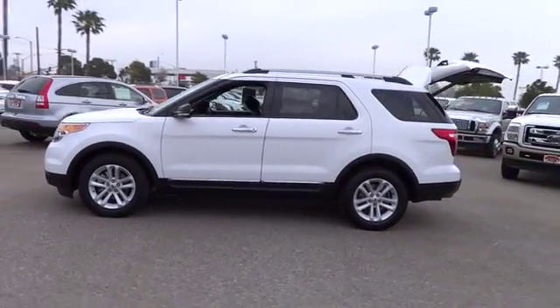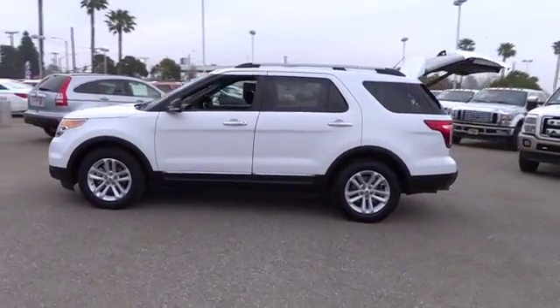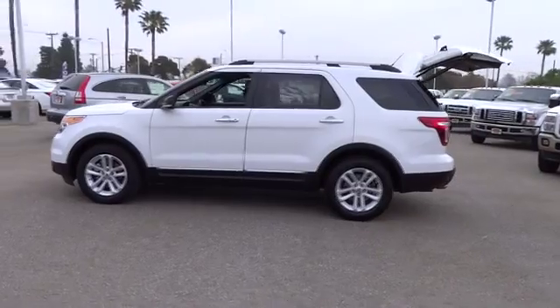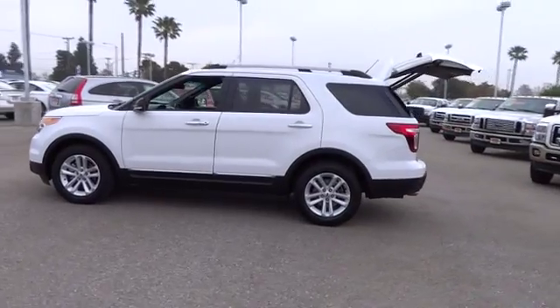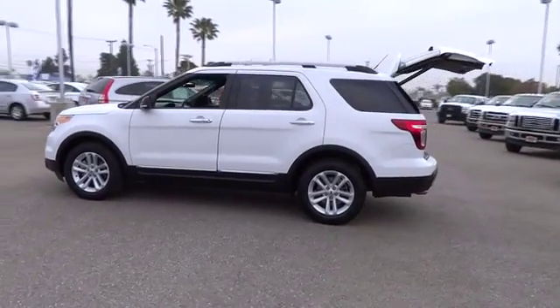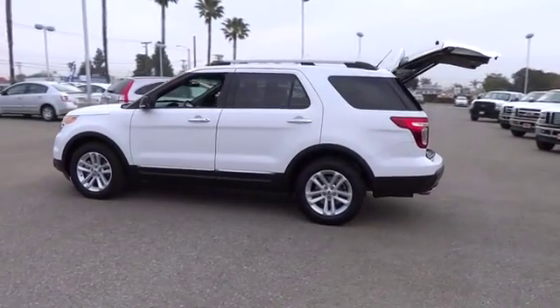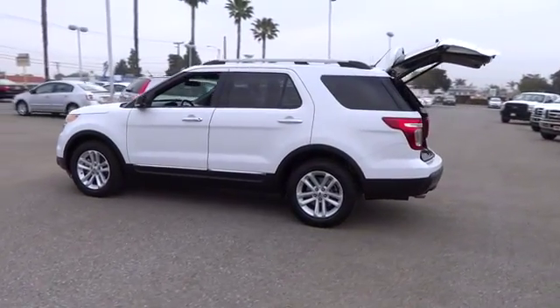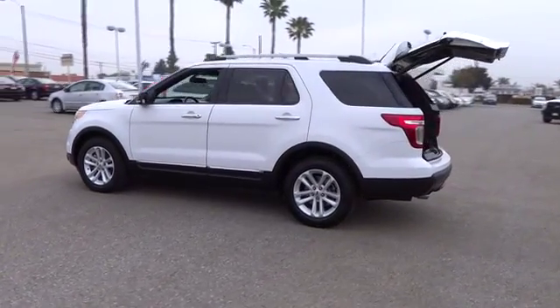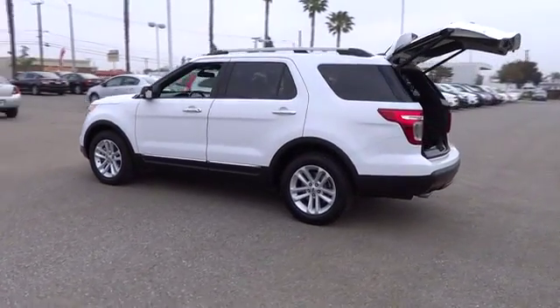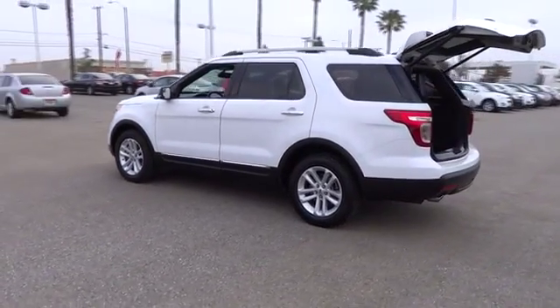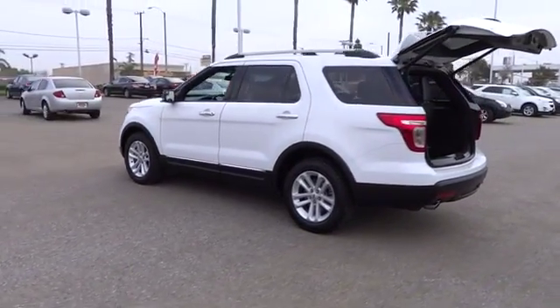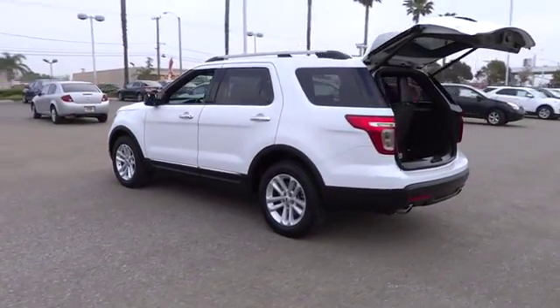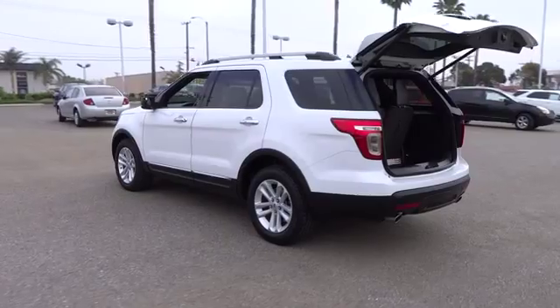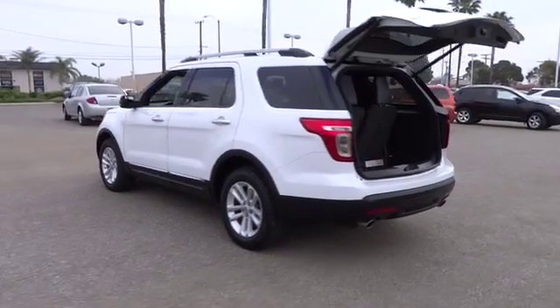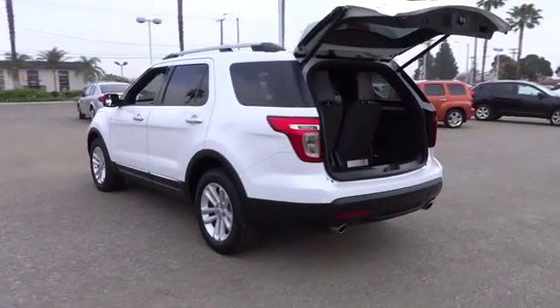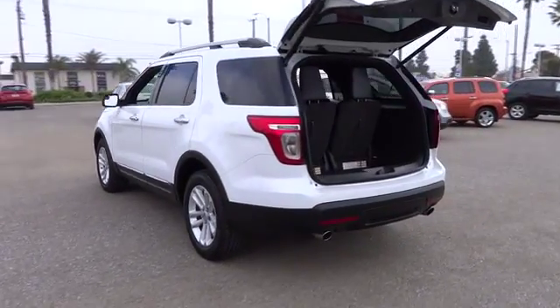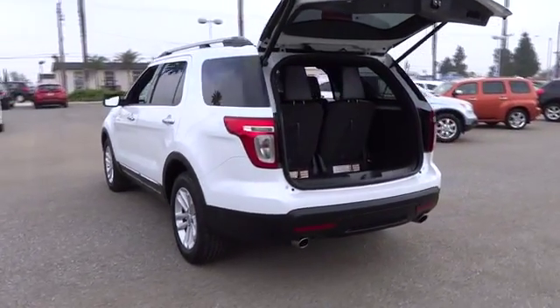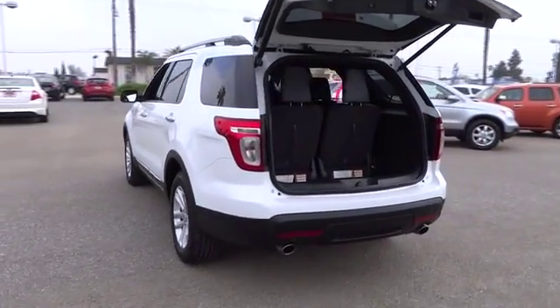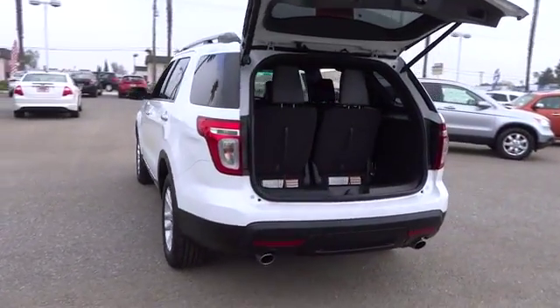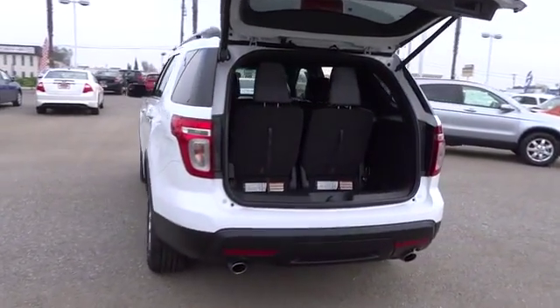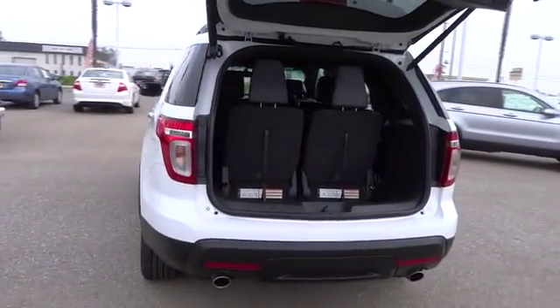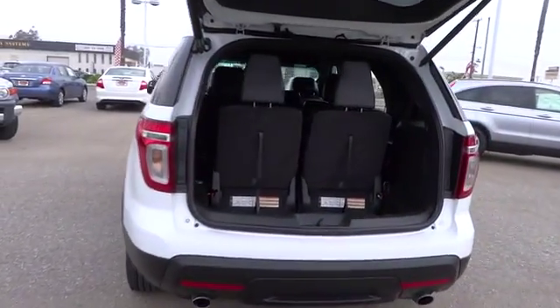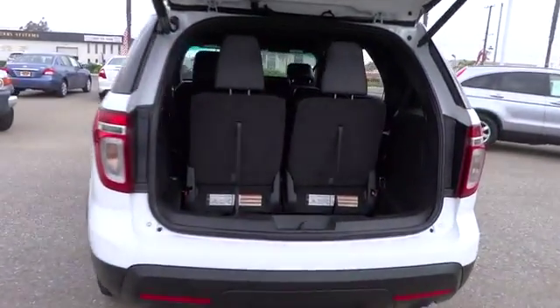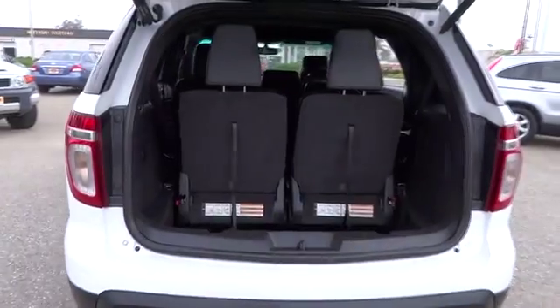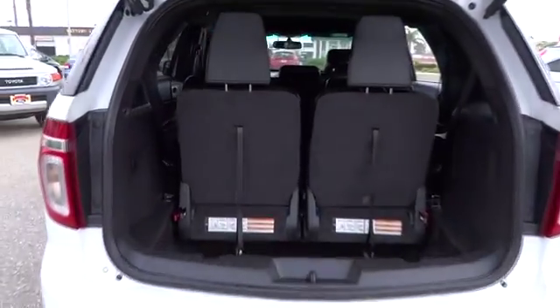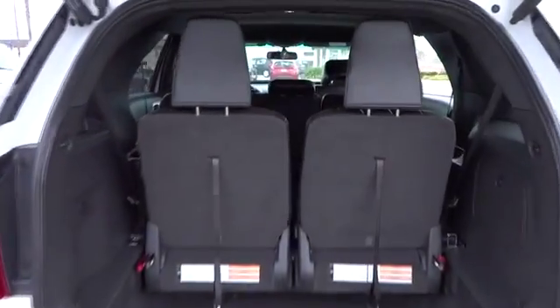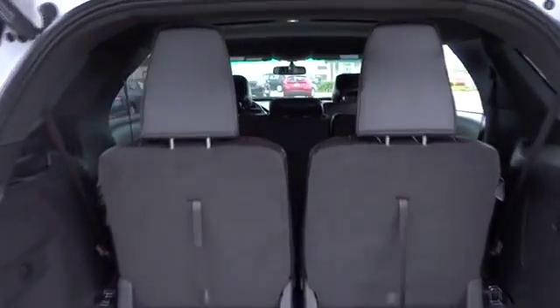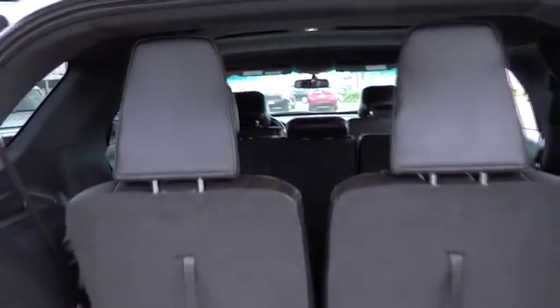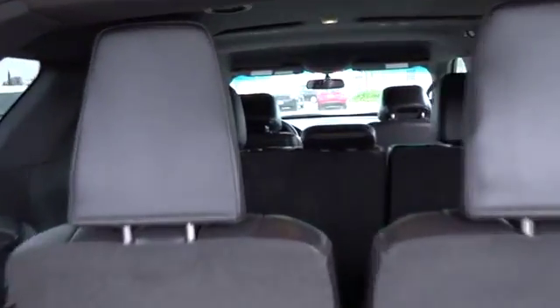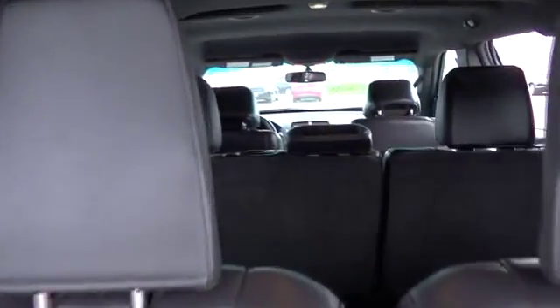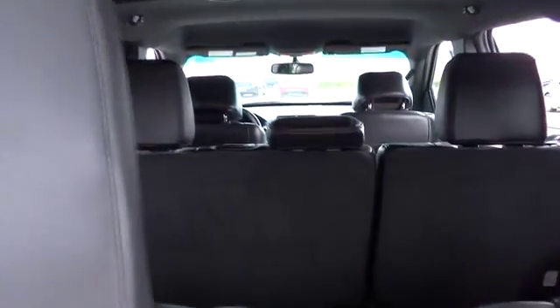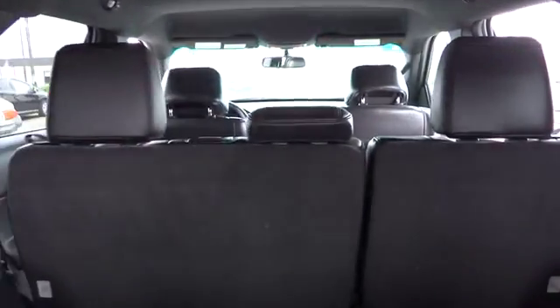Here are some of this vehicle's great options: anti-lock braking system, steering wheel audio controls, traction control, dual front airbags, power steering, alloy wheels, air conditioning front, automatic stability control, cruise control.